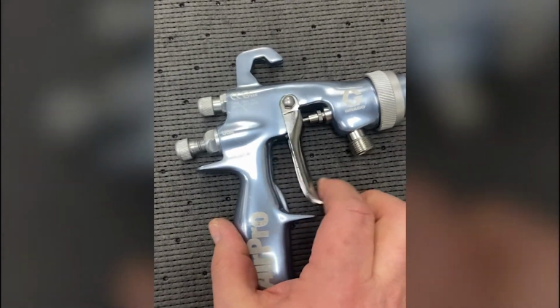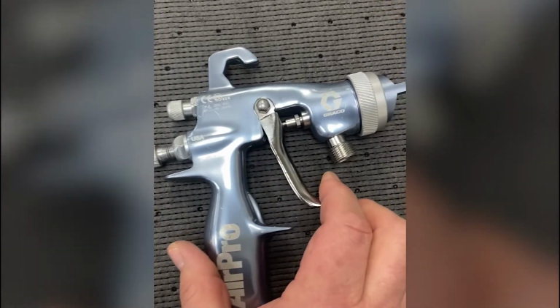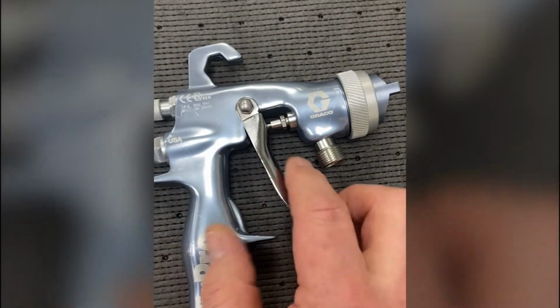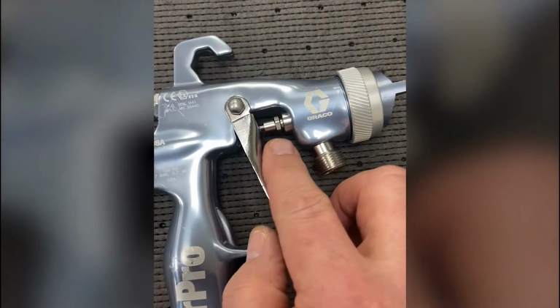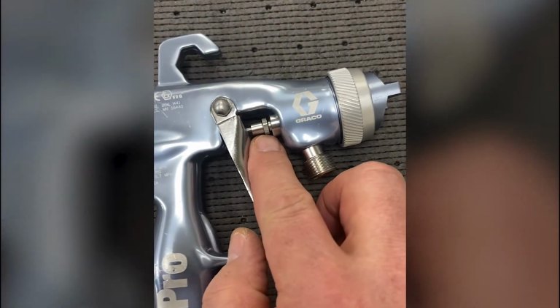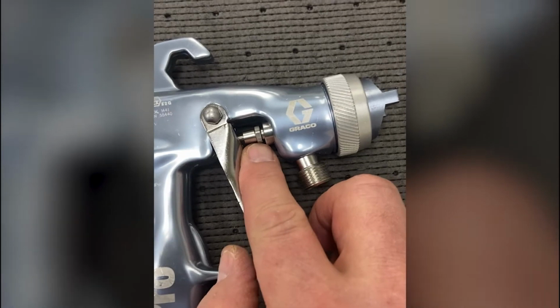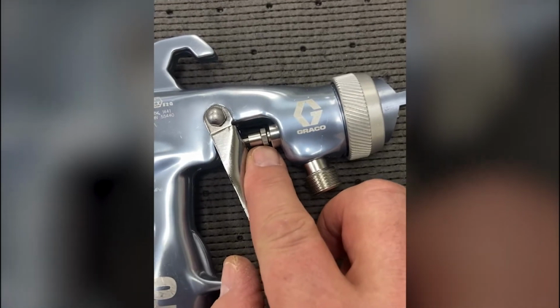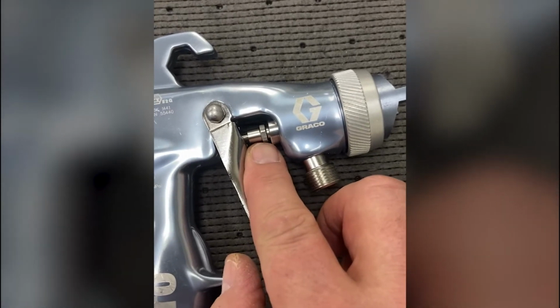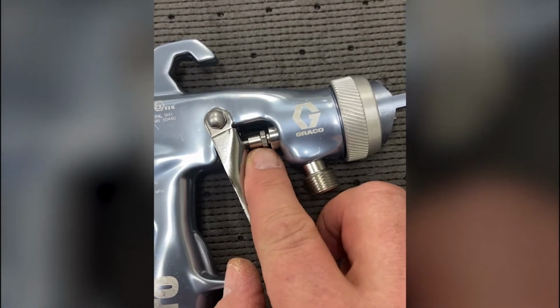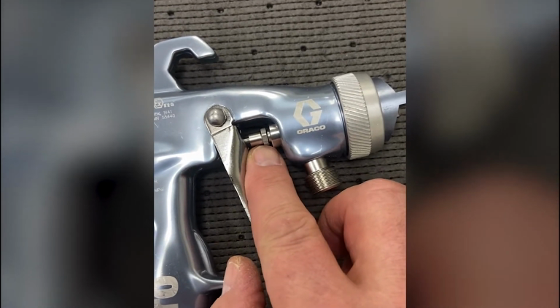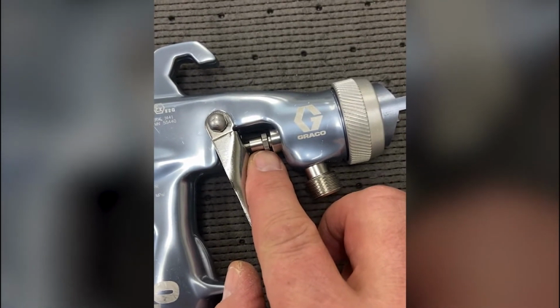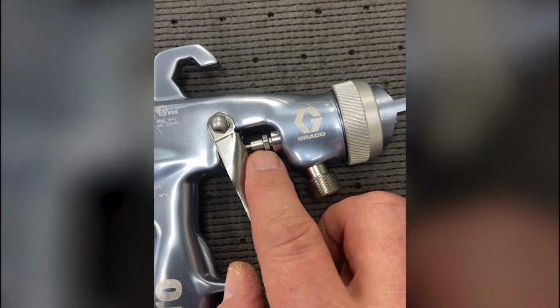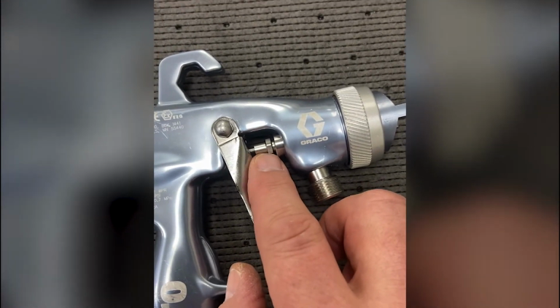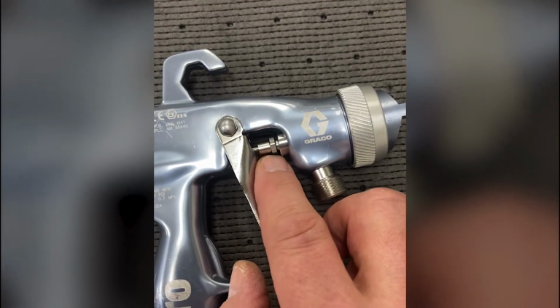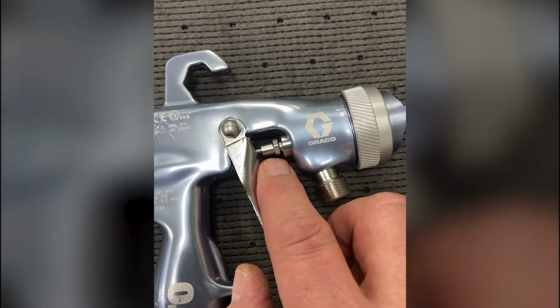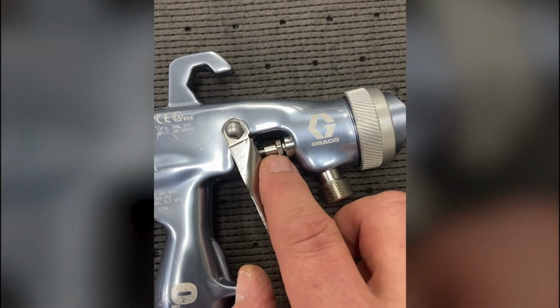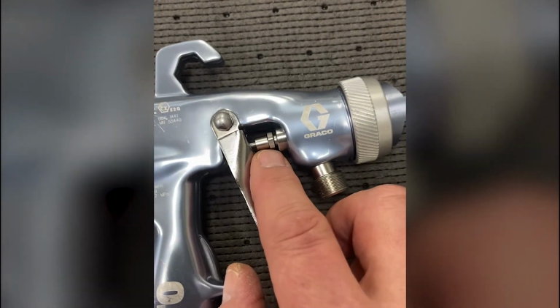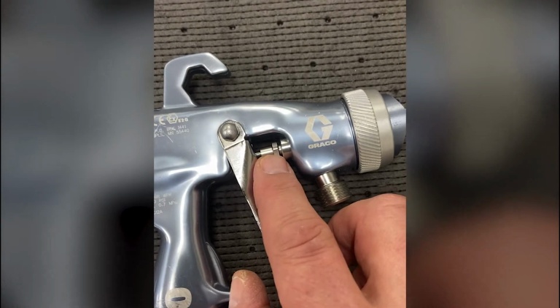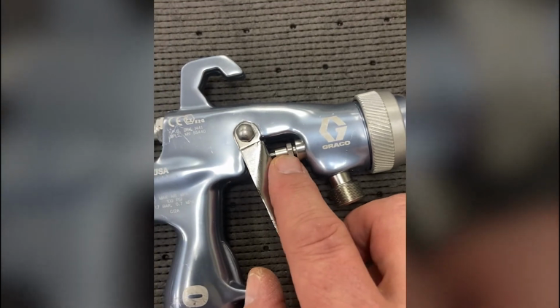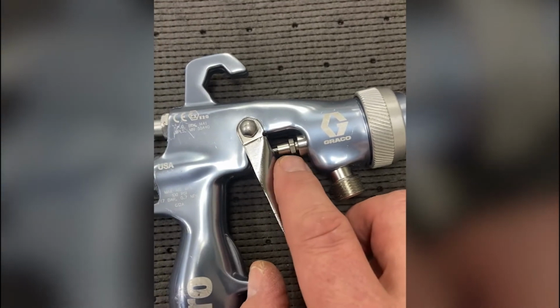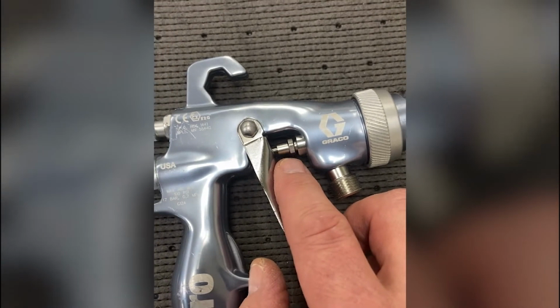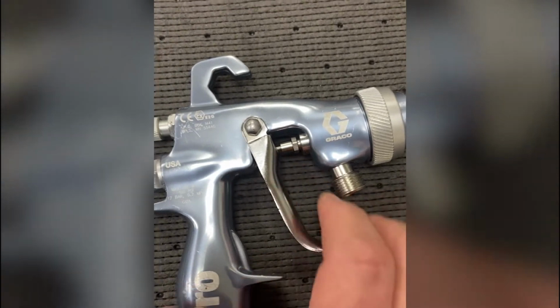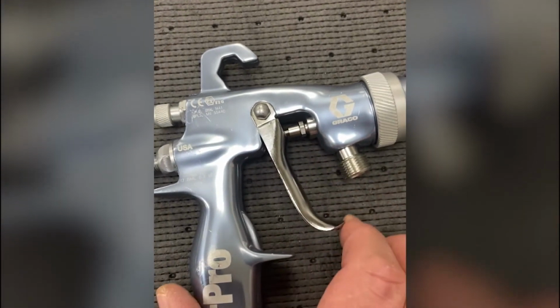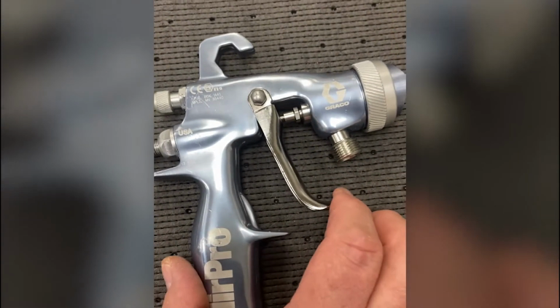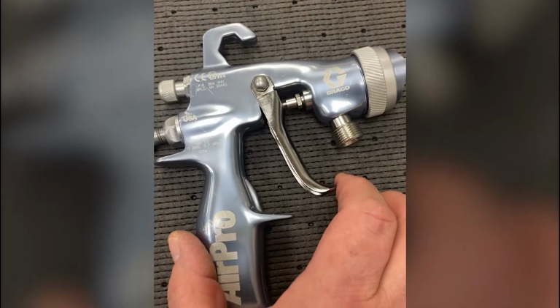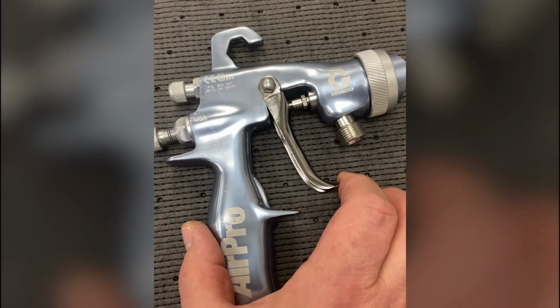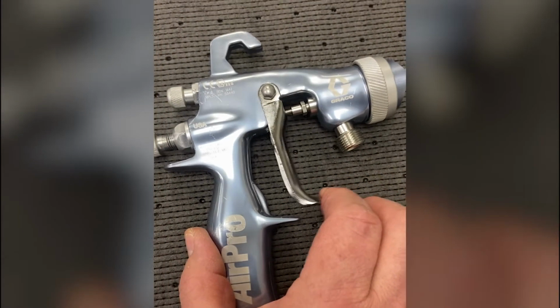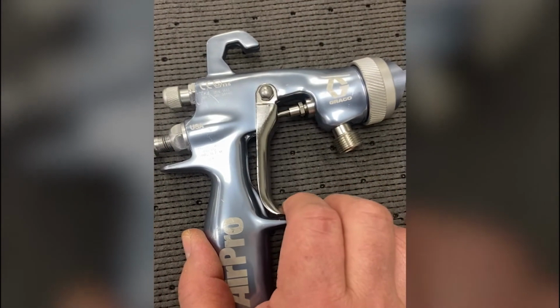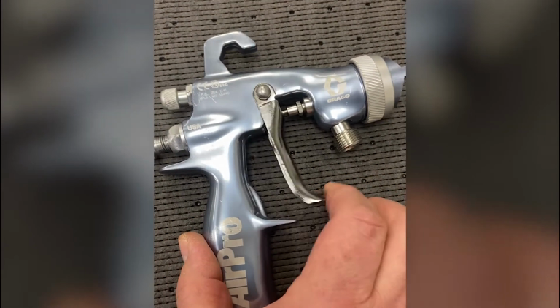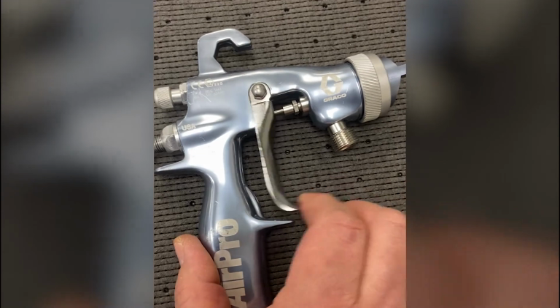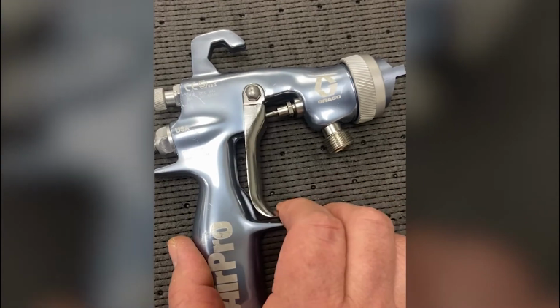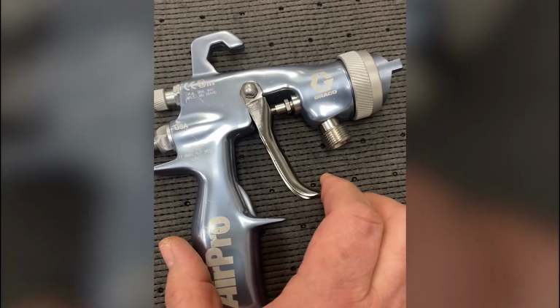The other piece here is that packing nut. When you tighten that, you tighten it by hand and then tighten it another quarter to a half a turn with a wrench. That's going to give you the proper seal and it's not going to let this trigger hang up.